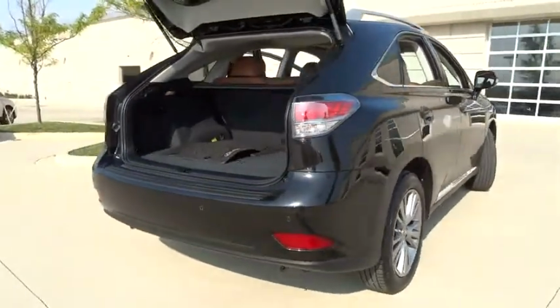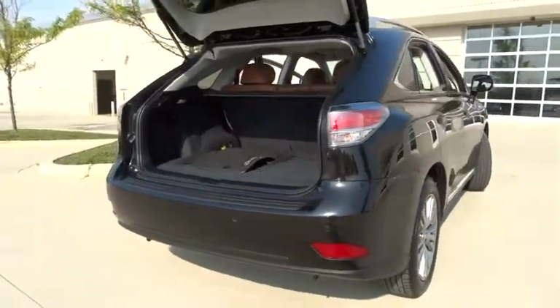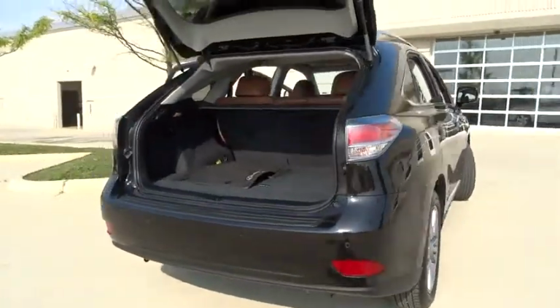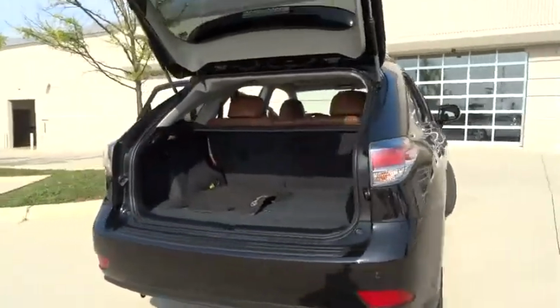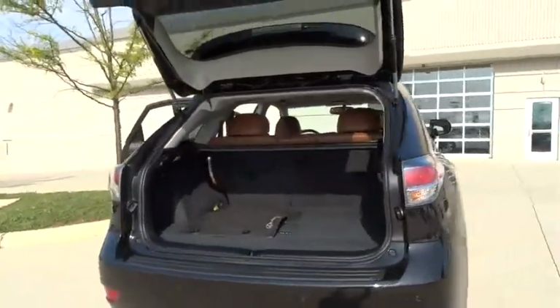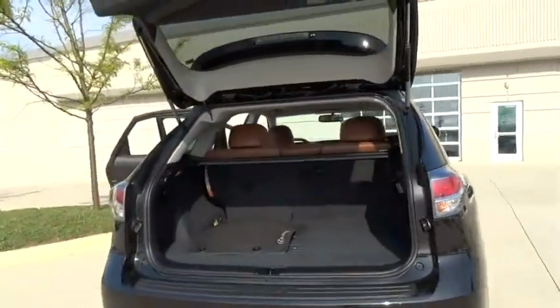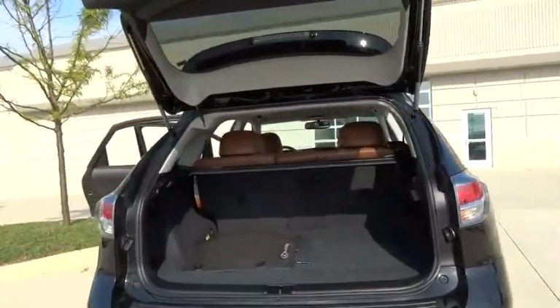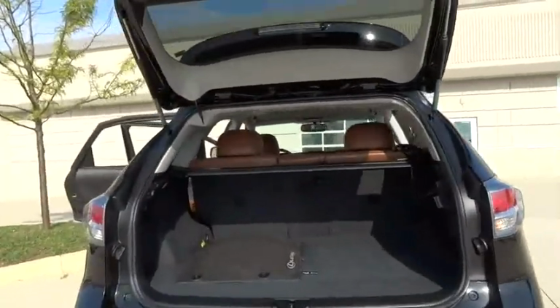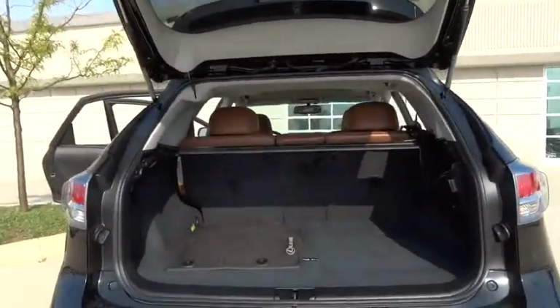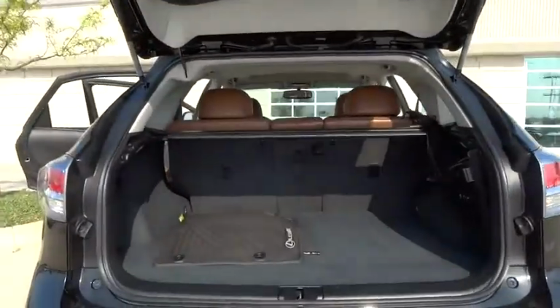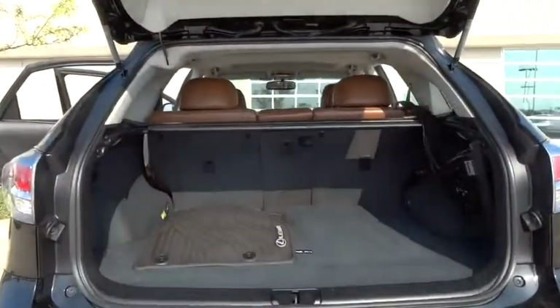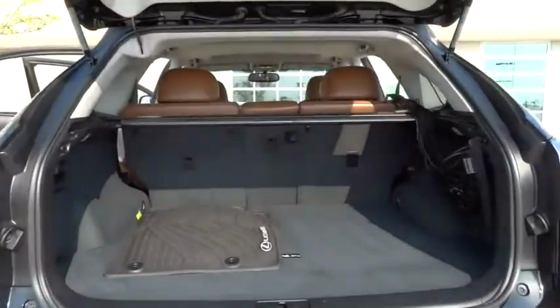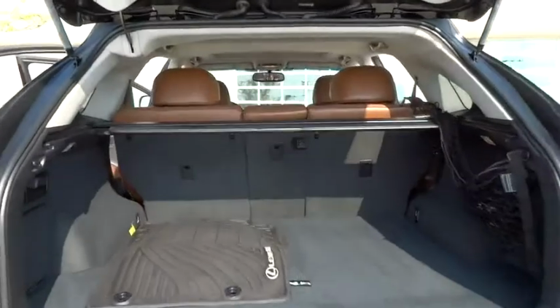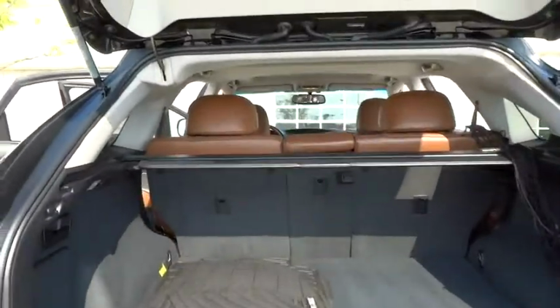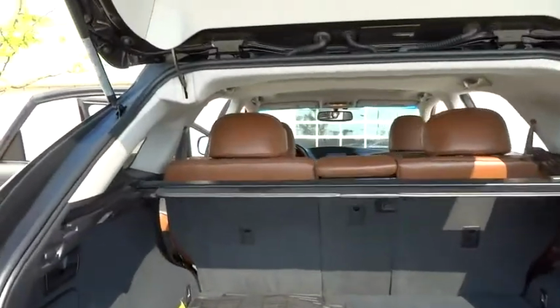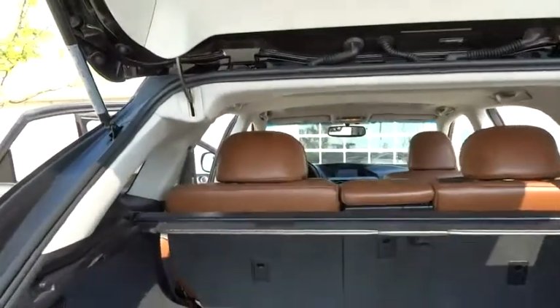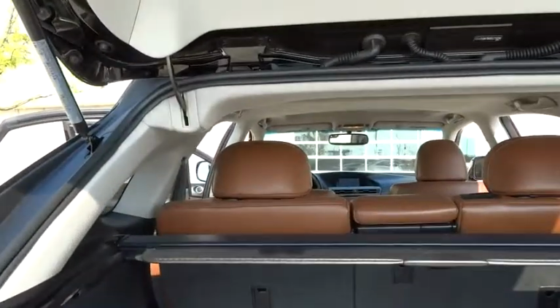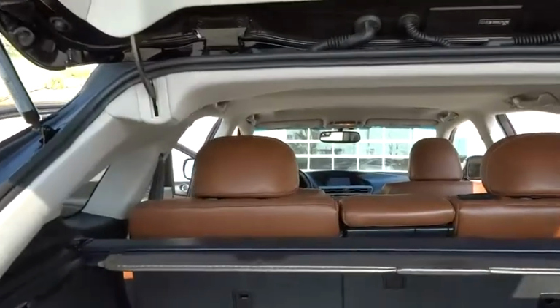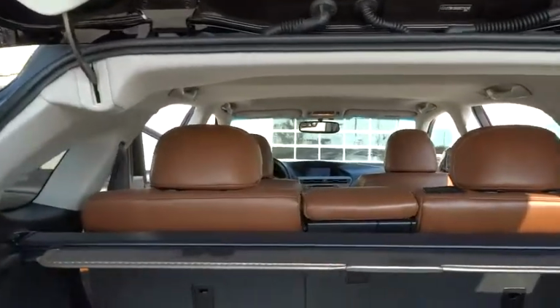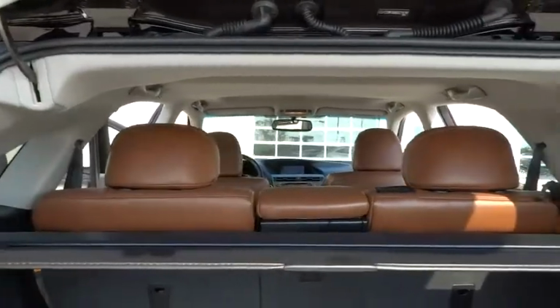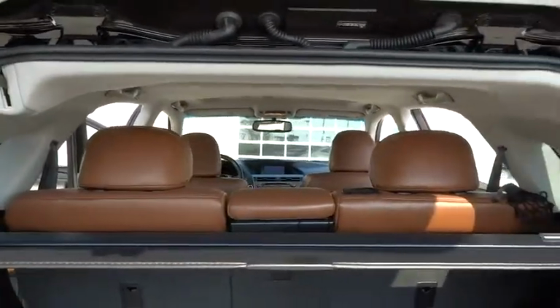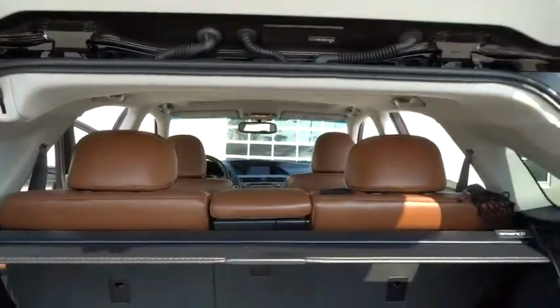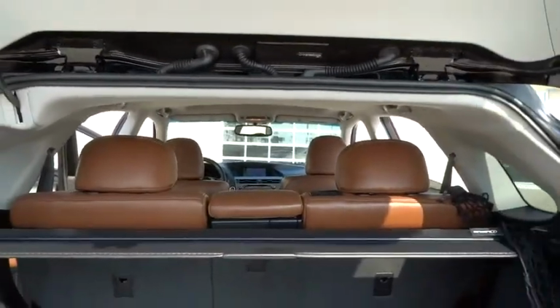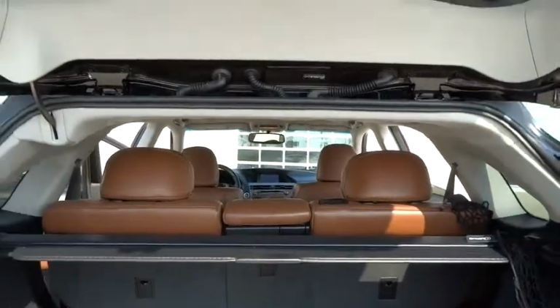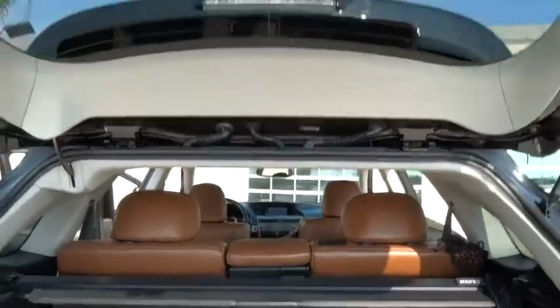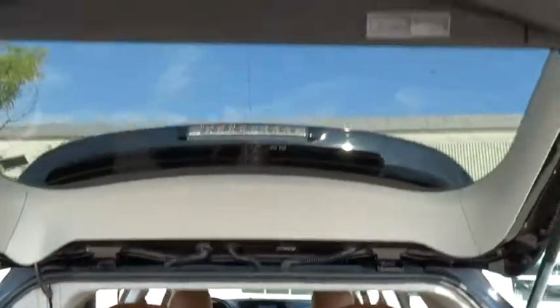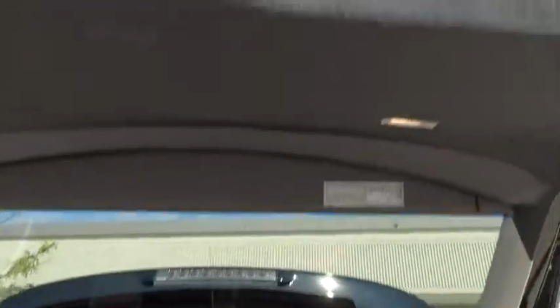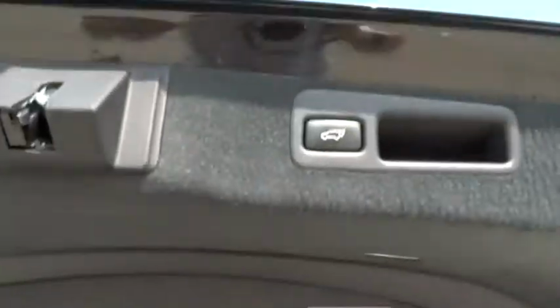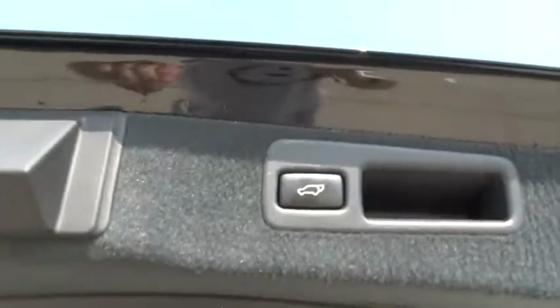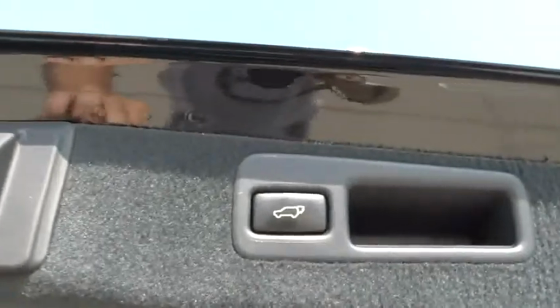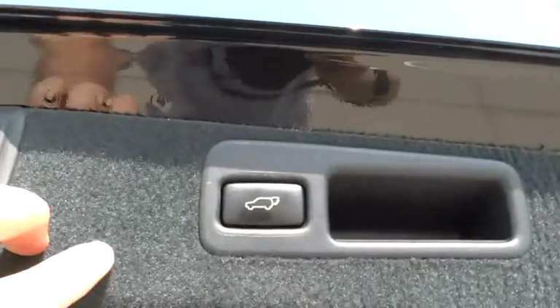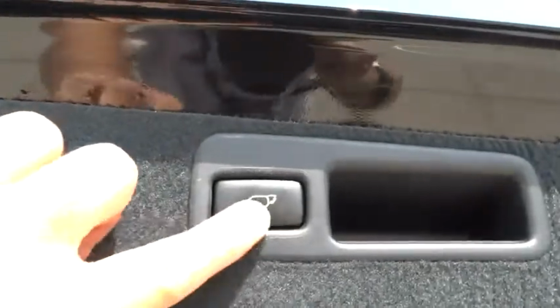Steering wheel audio controls, power lift gate, CD changer, power passenger seat, leather-wrapped steering wheel, Bluetooth, power steering, adjustable steering wheel.